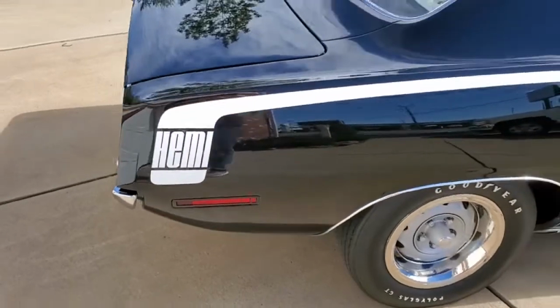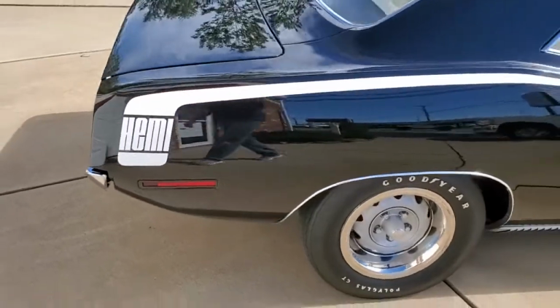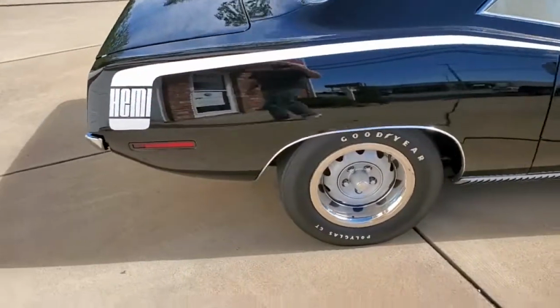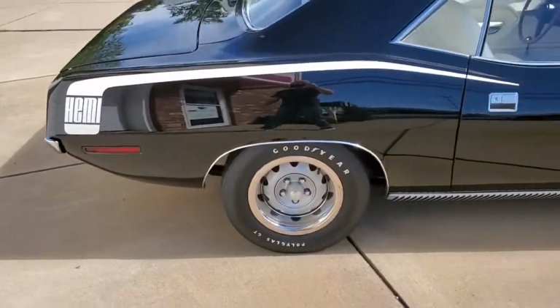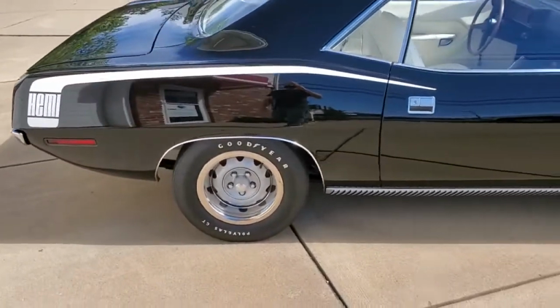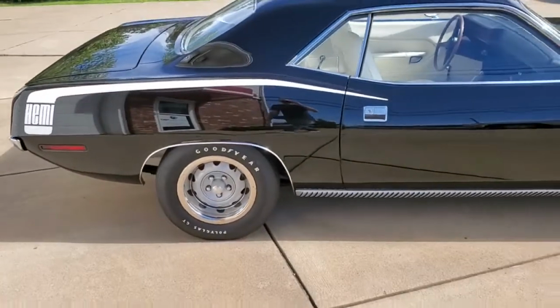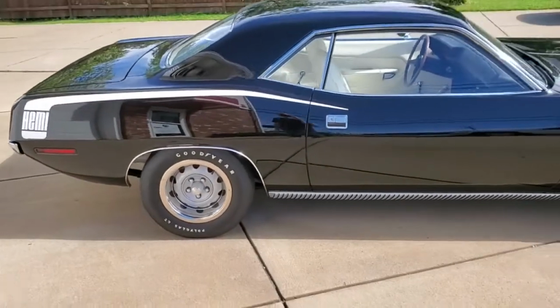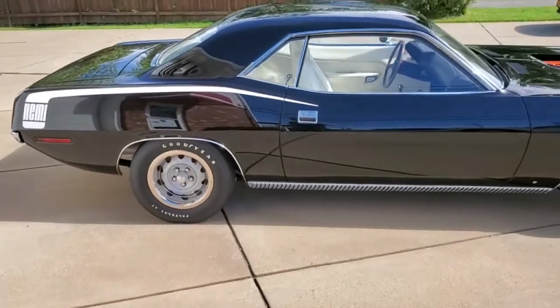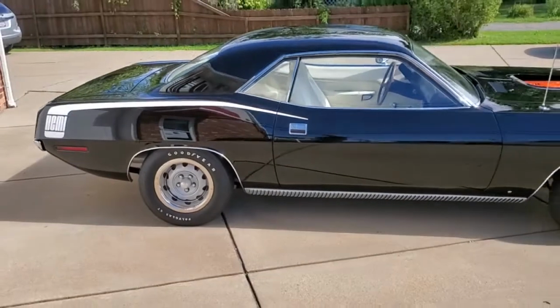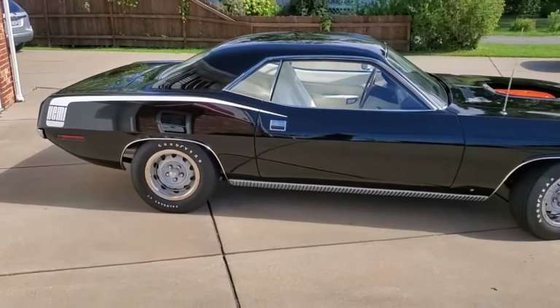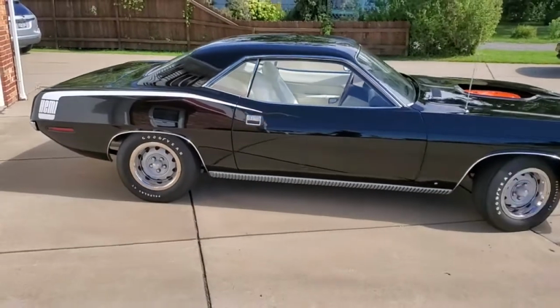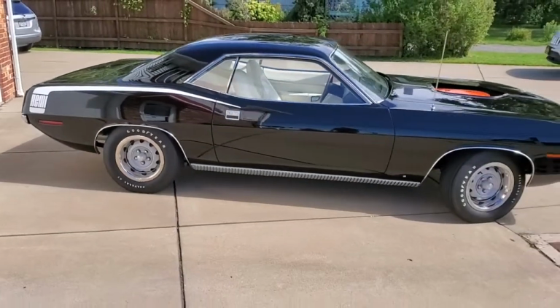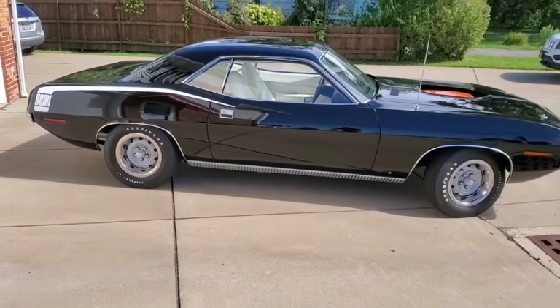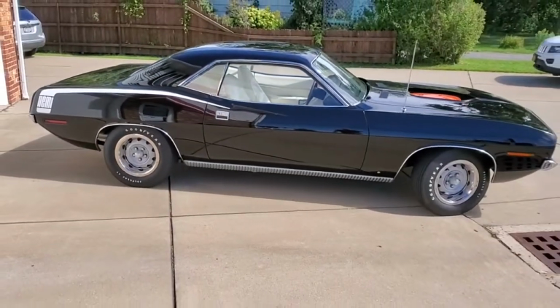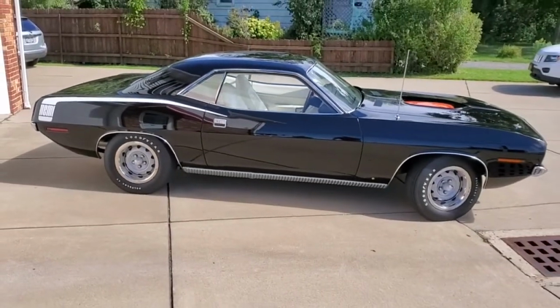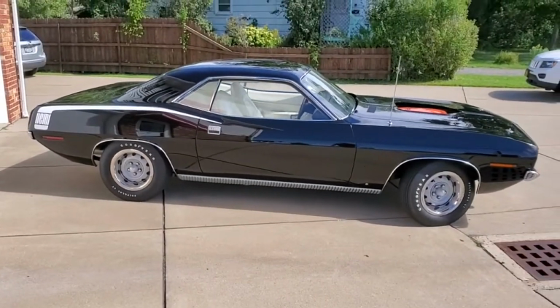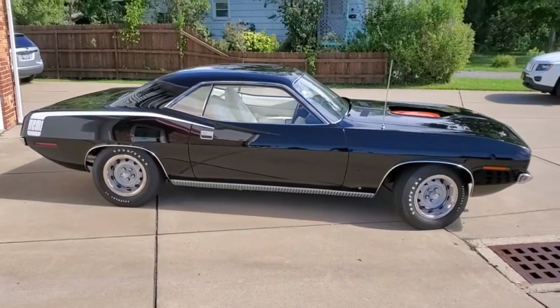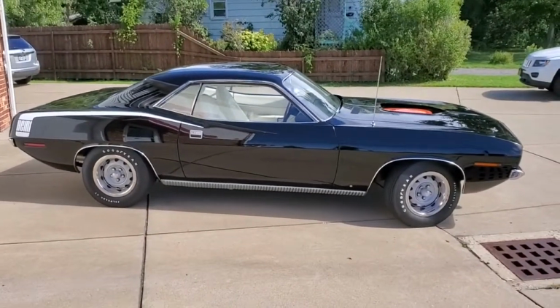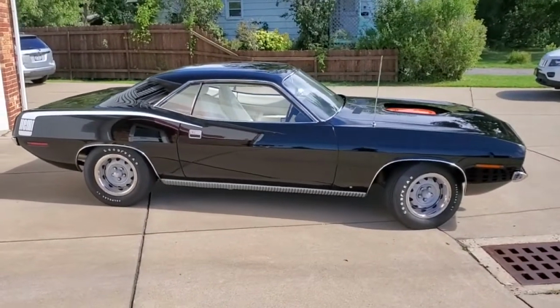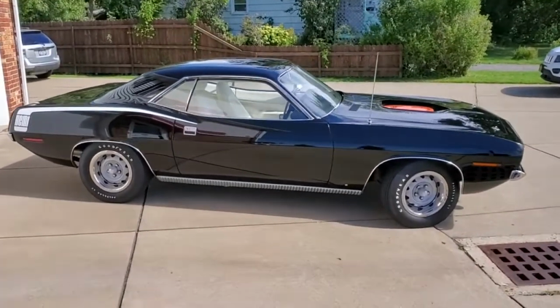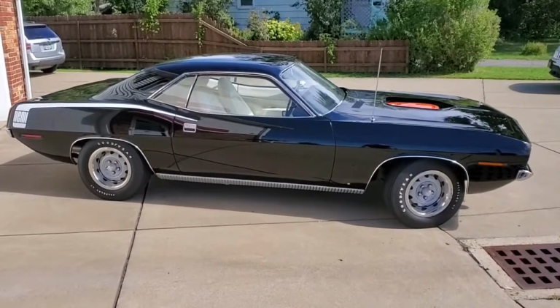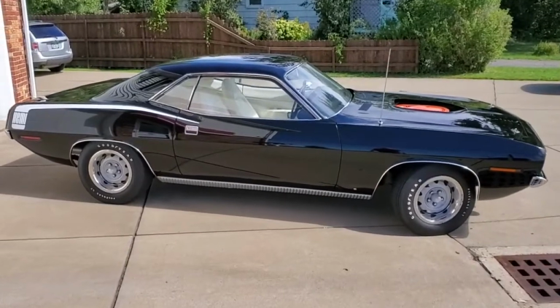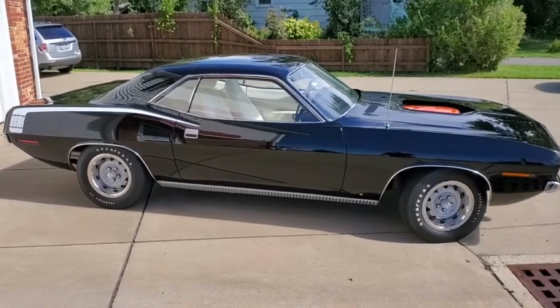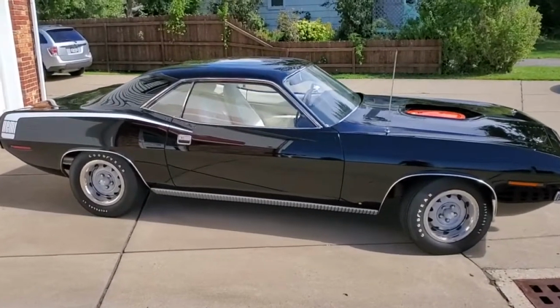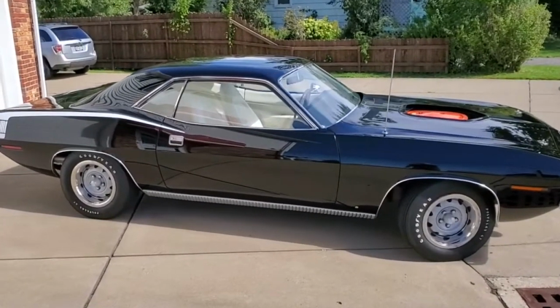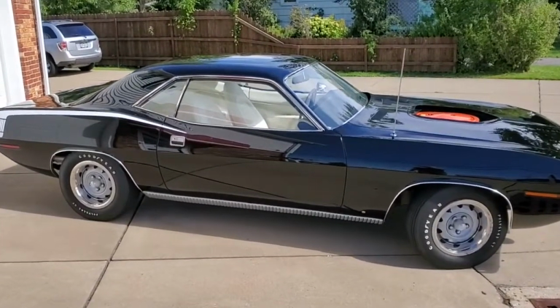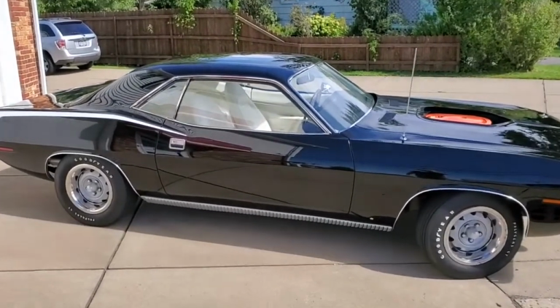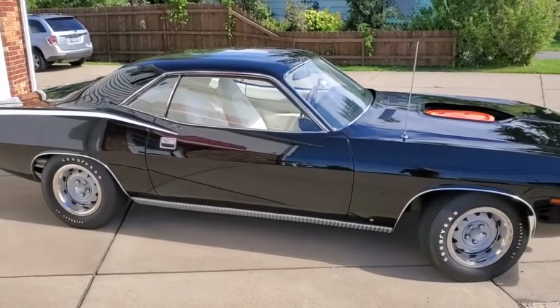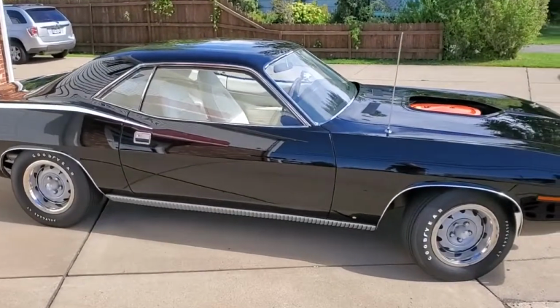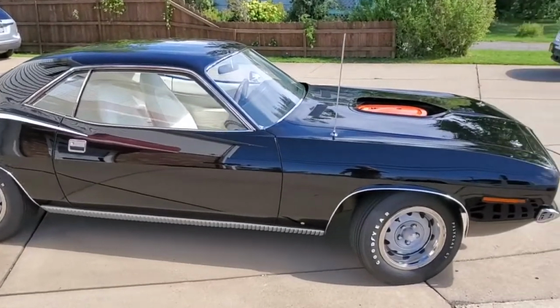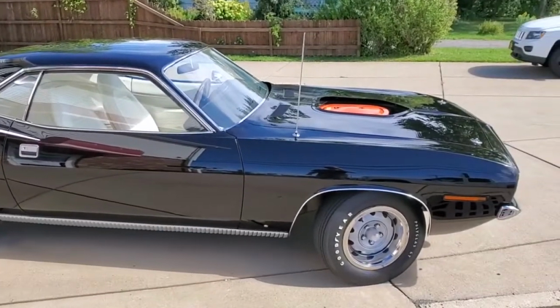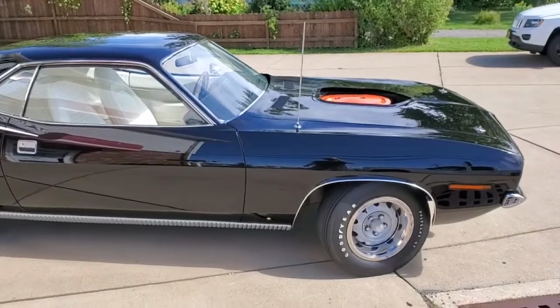How you doing everyone? It's hemi time. Just finished up with a two-day project on this car — basically a two-day paint restoration.